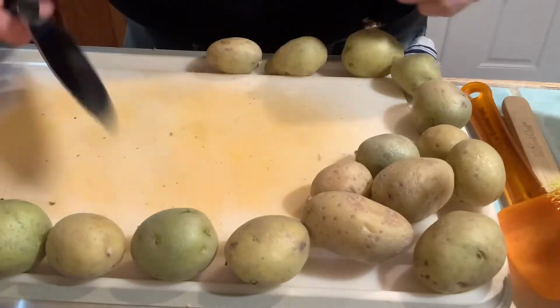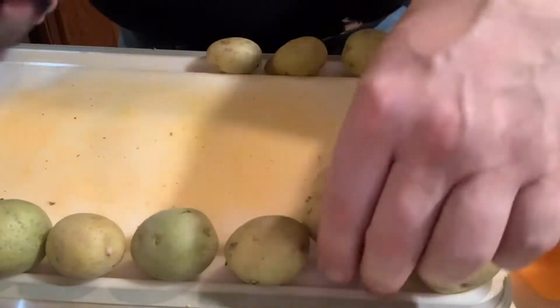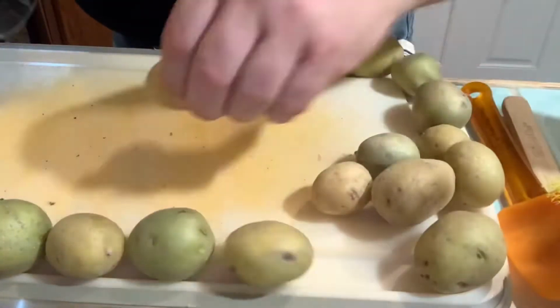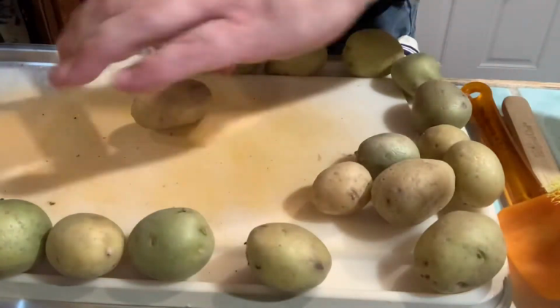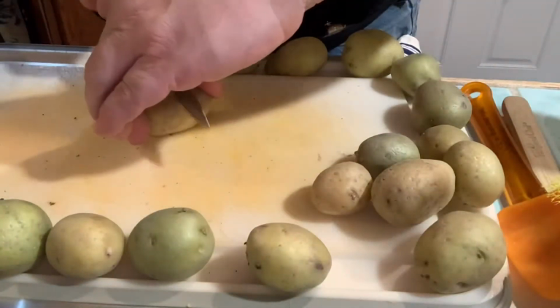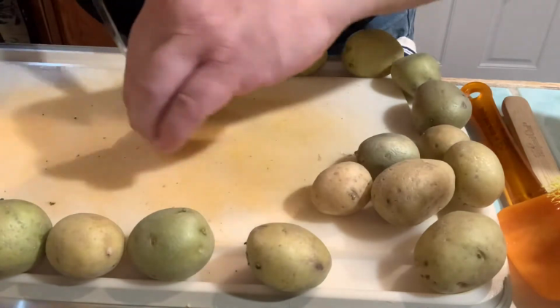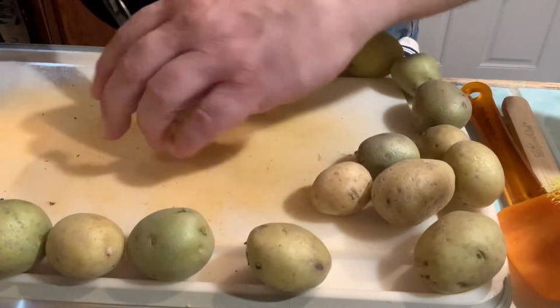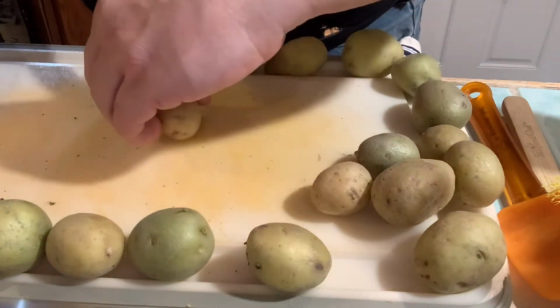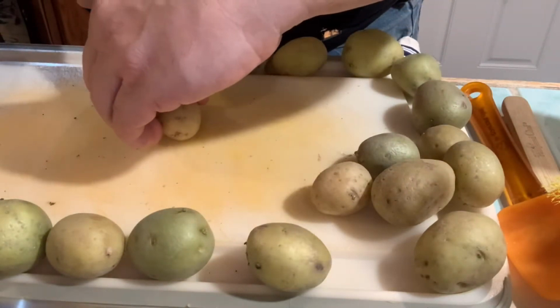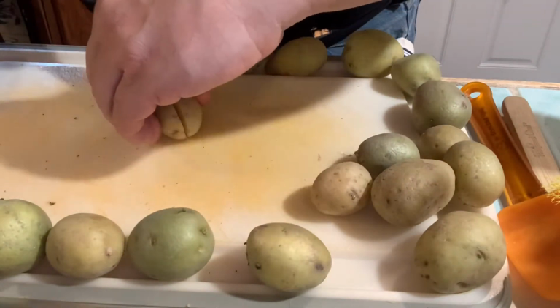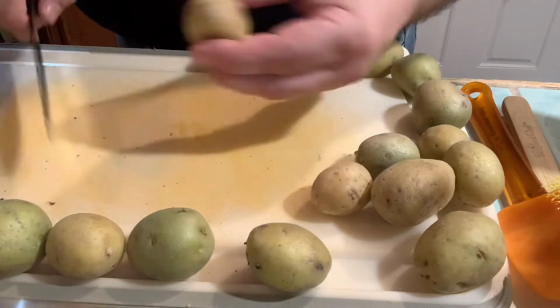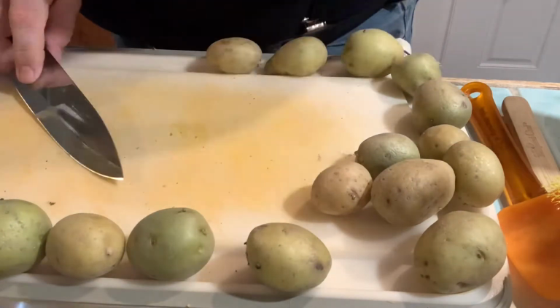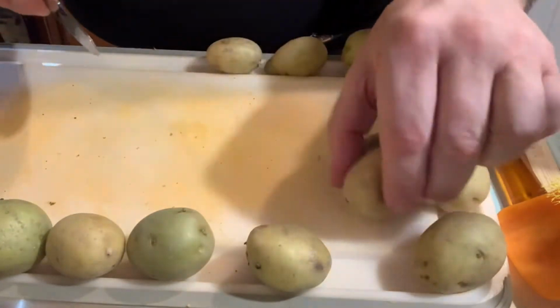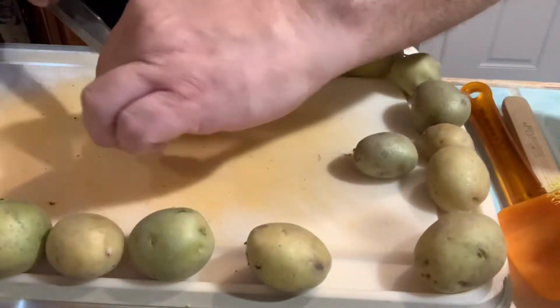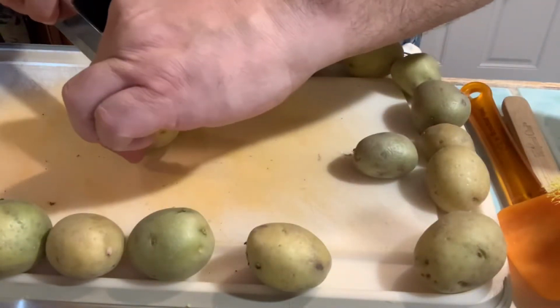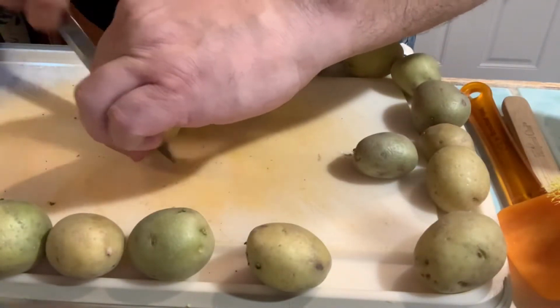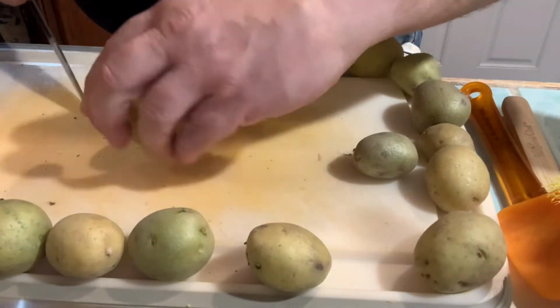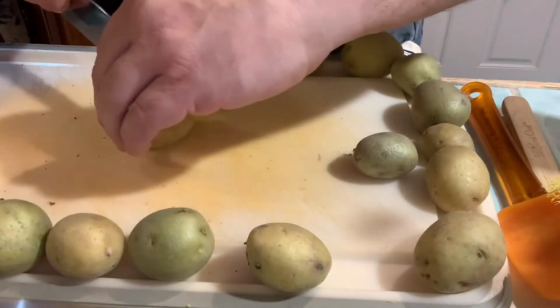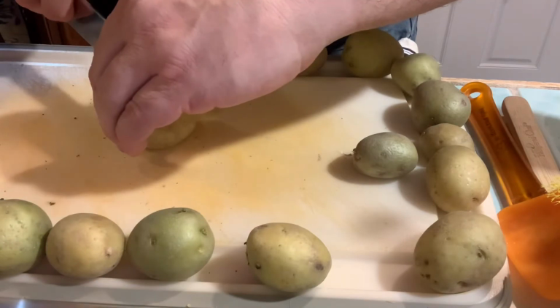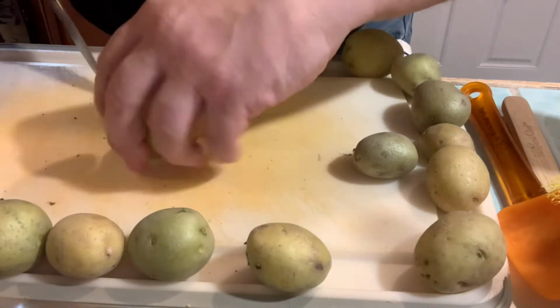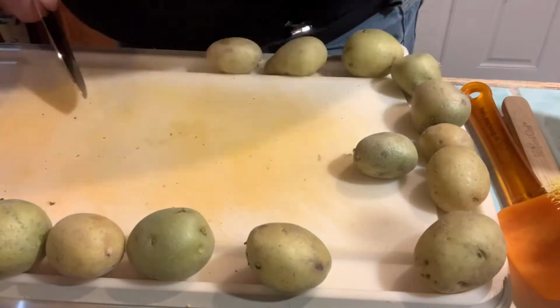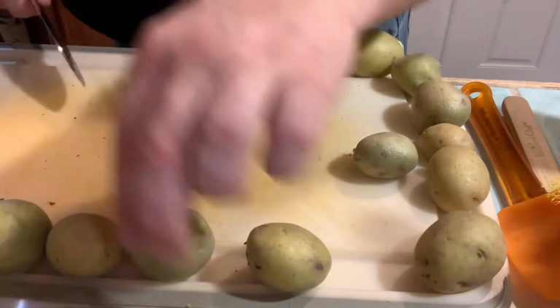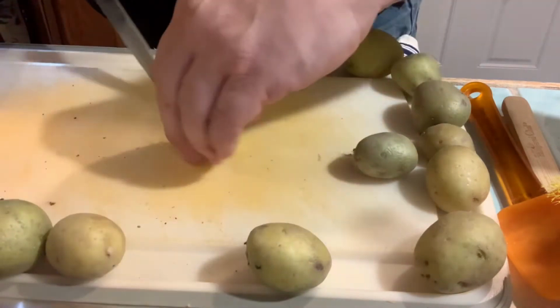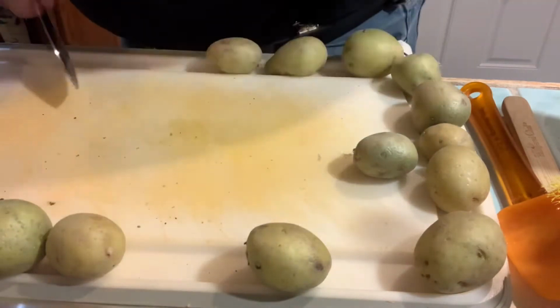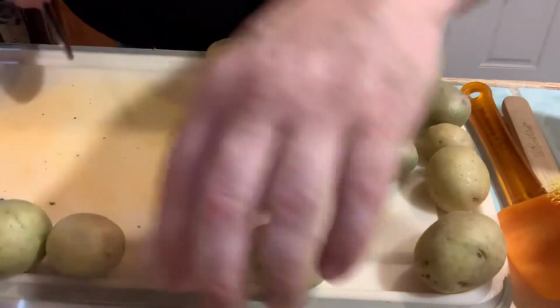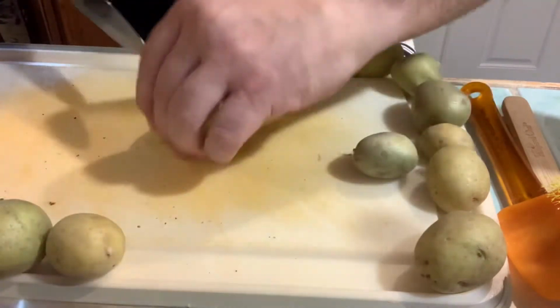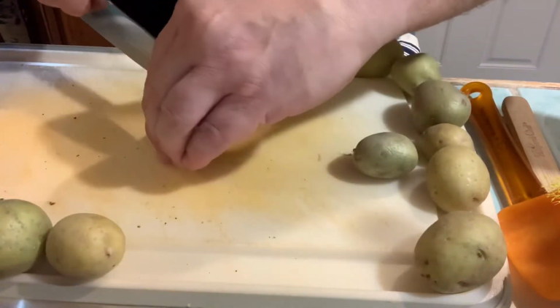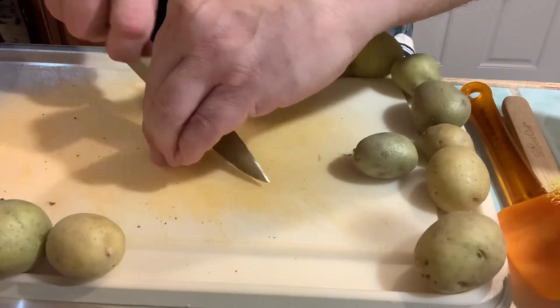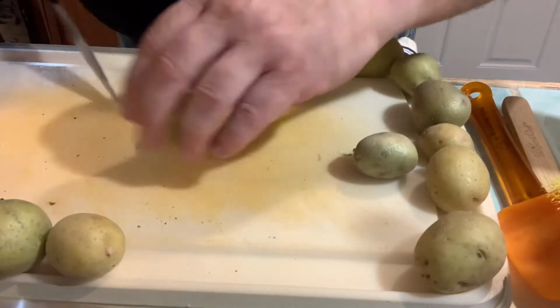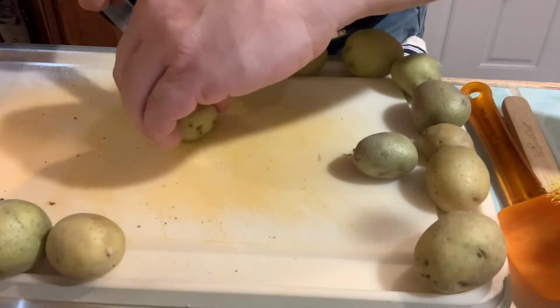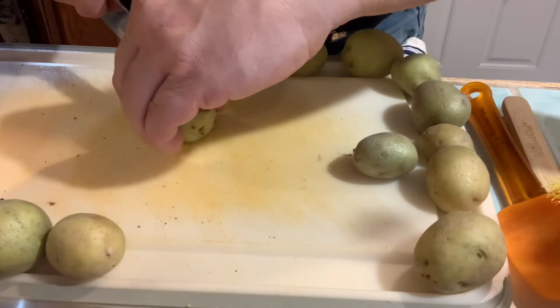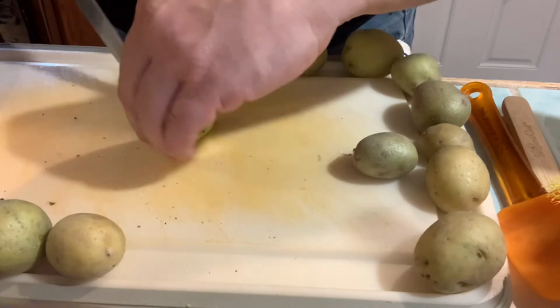I'm leaving some size on these because I want them to have to be cut to eat. Not so big where it's ridiculous, but enough where there's flavor to bite.